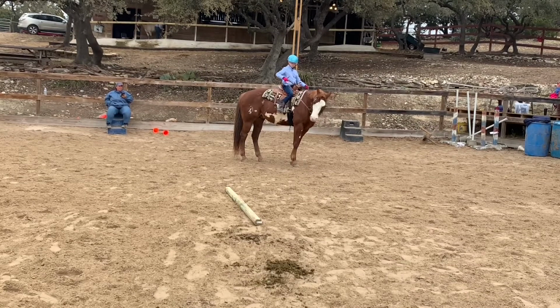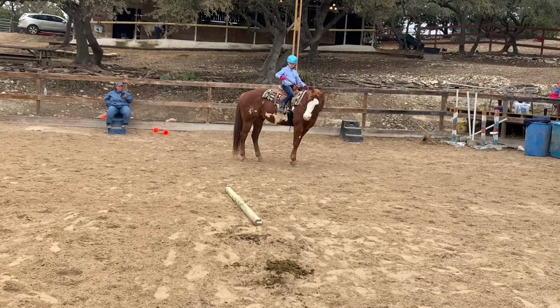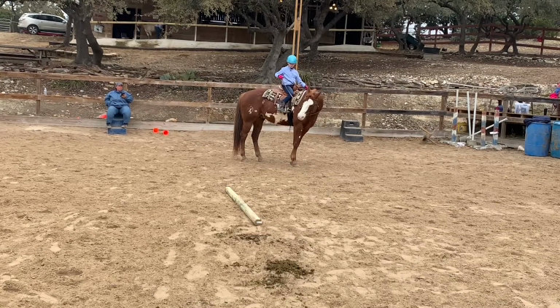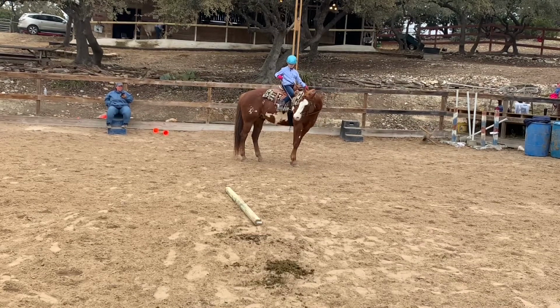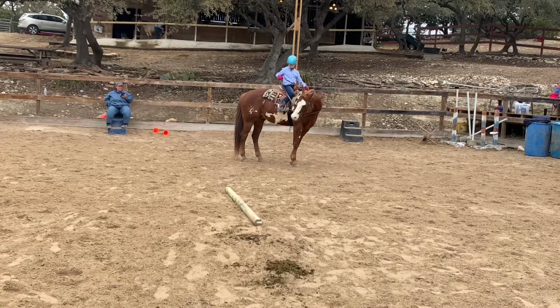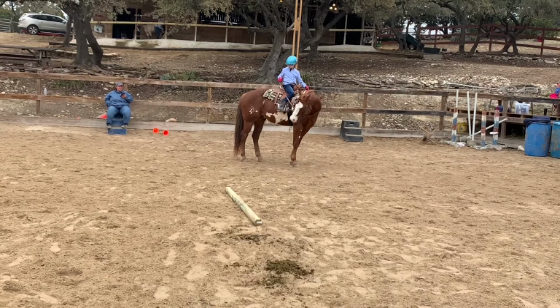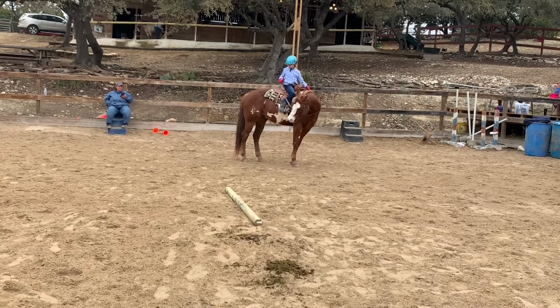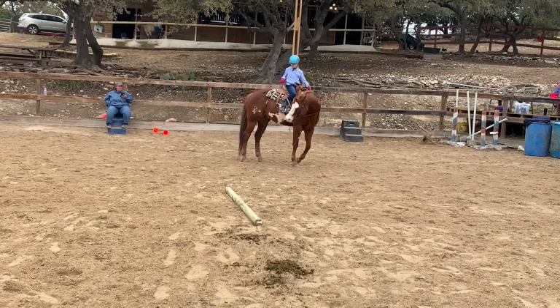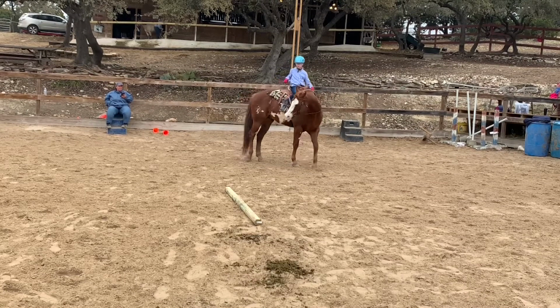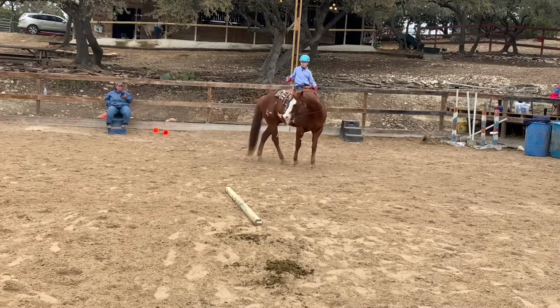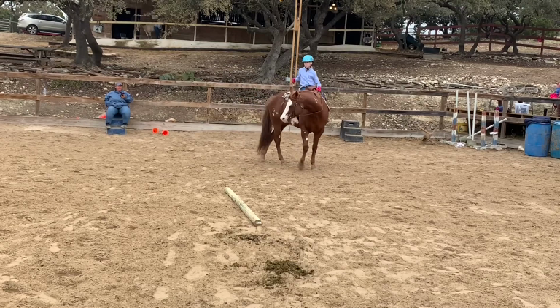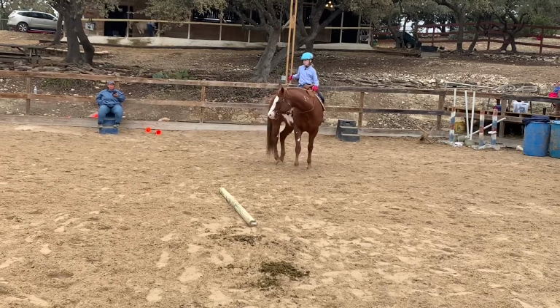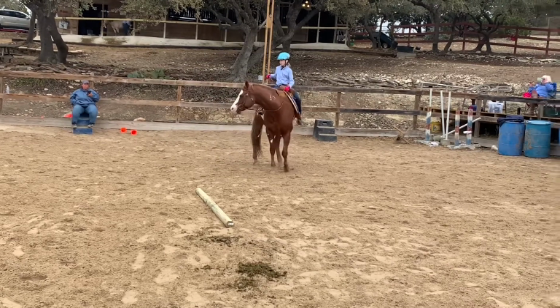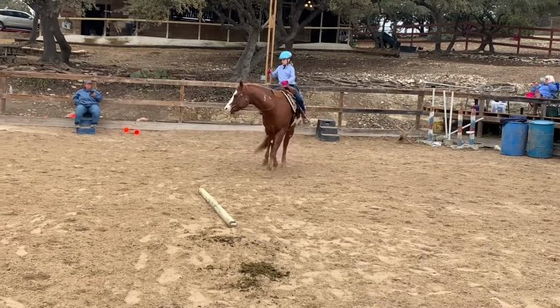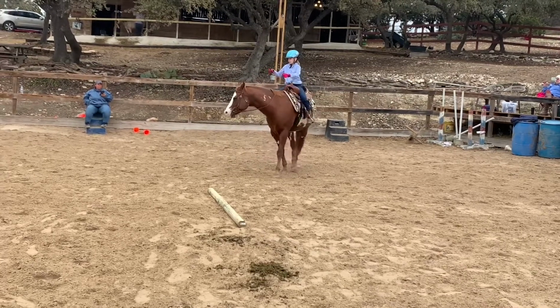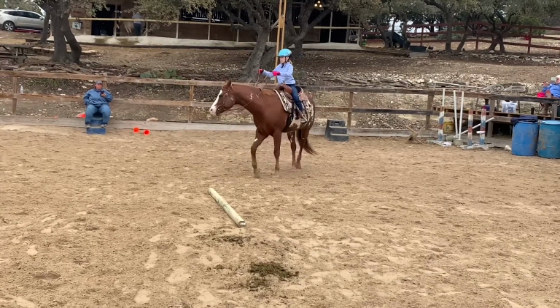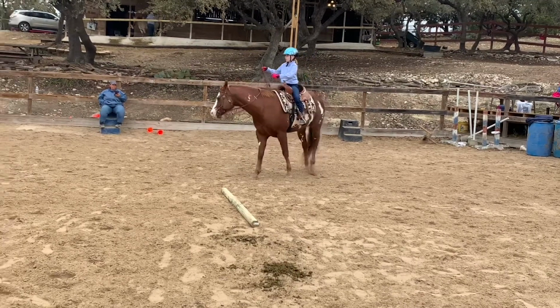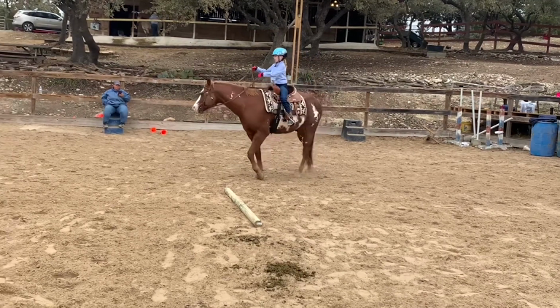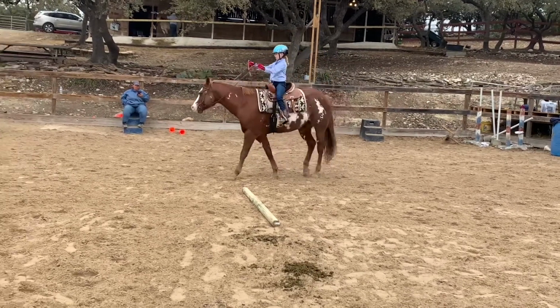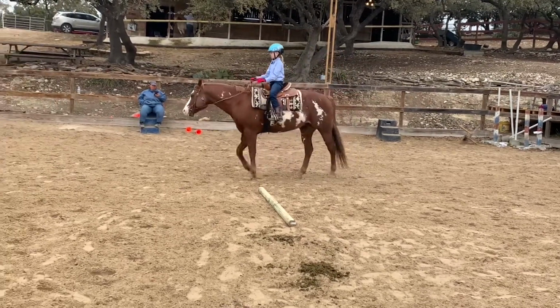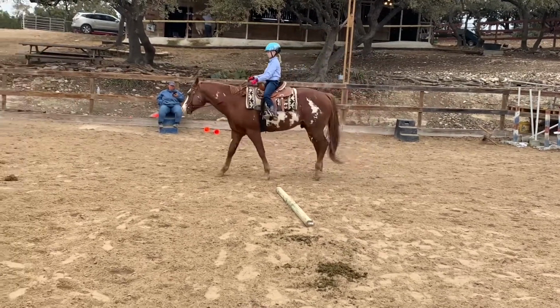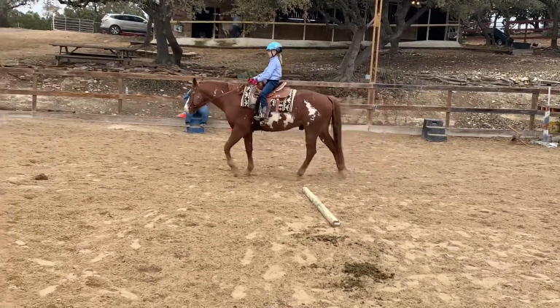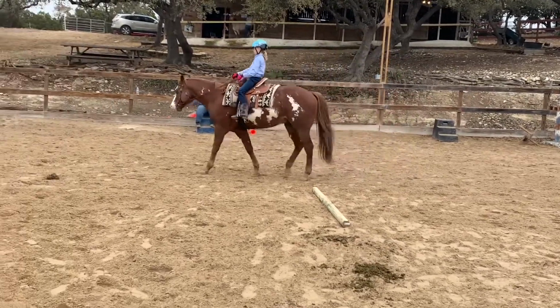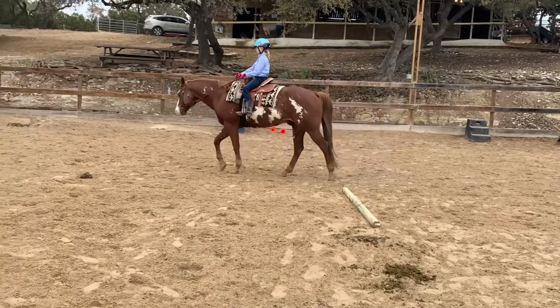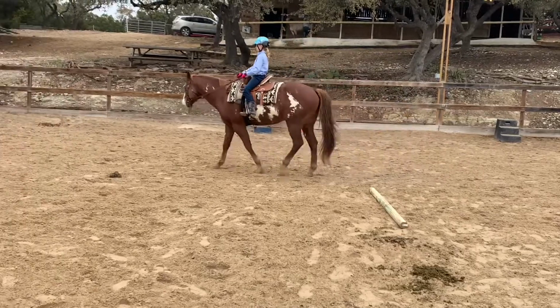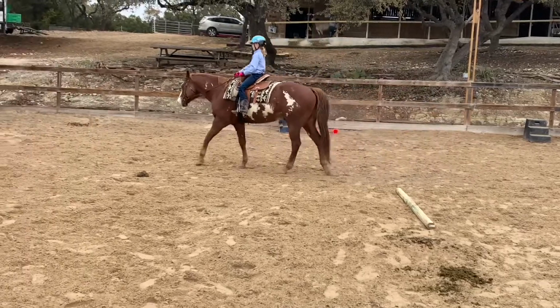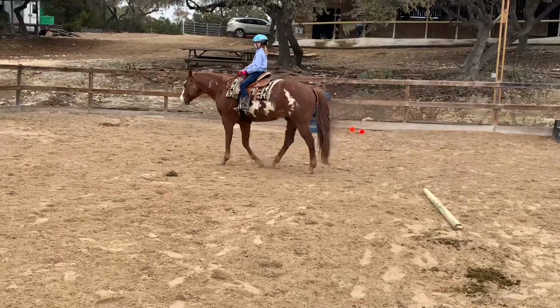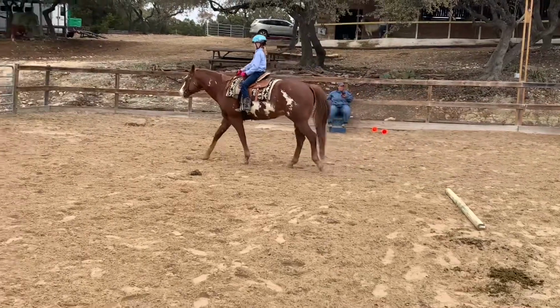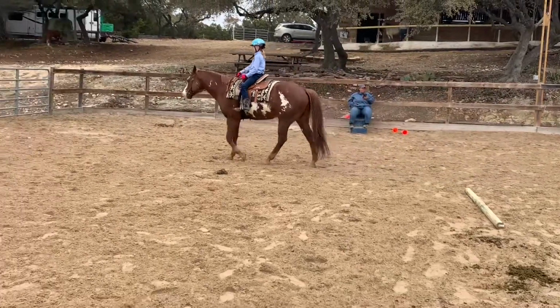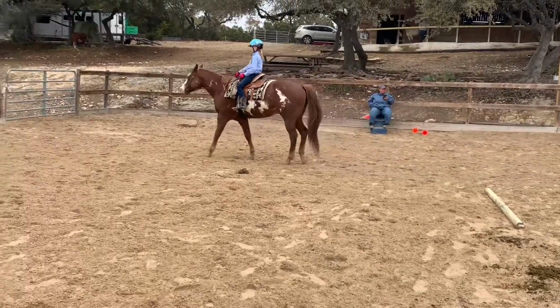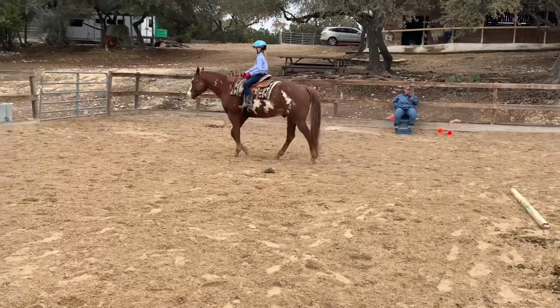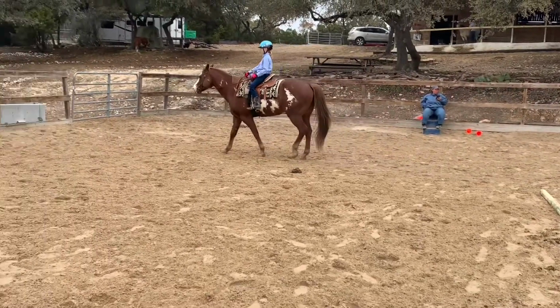Please walk 10 steps. After your 10 steps, complete a circle at the walk.